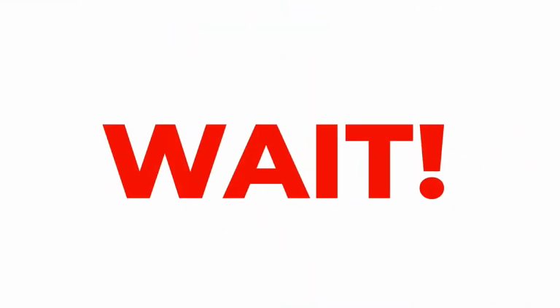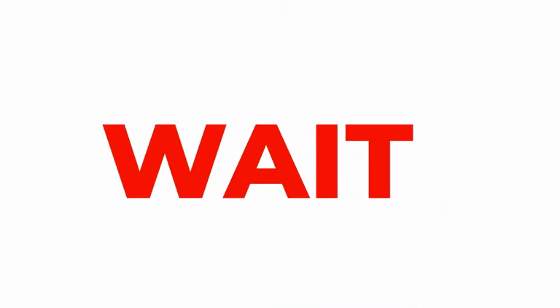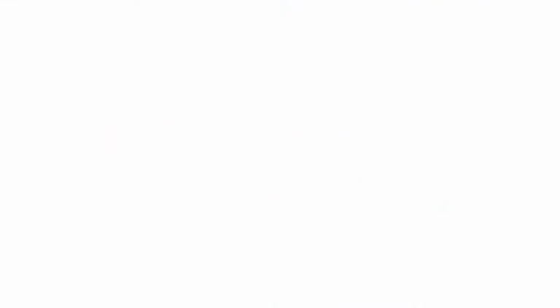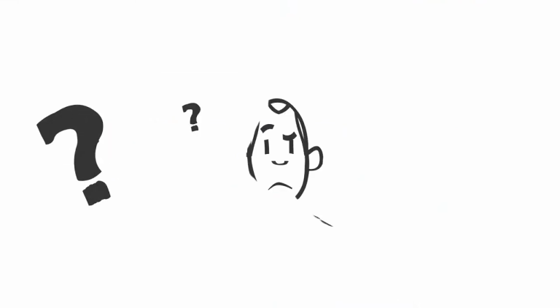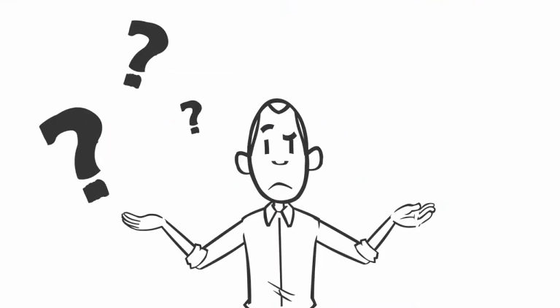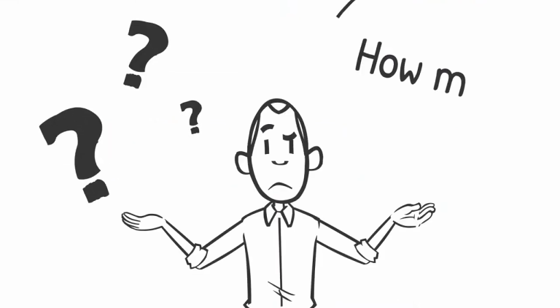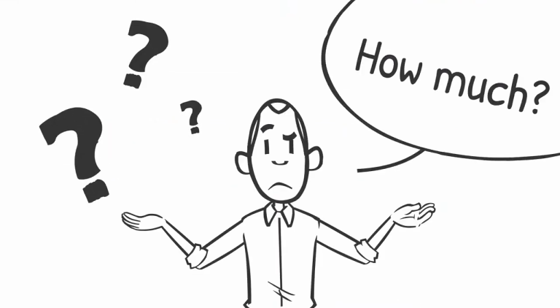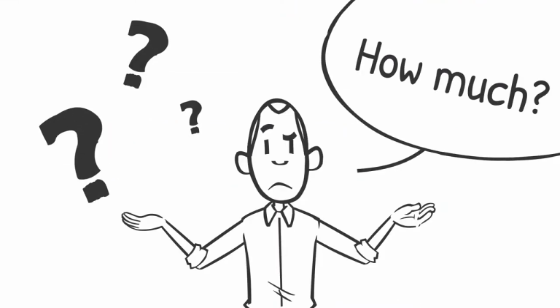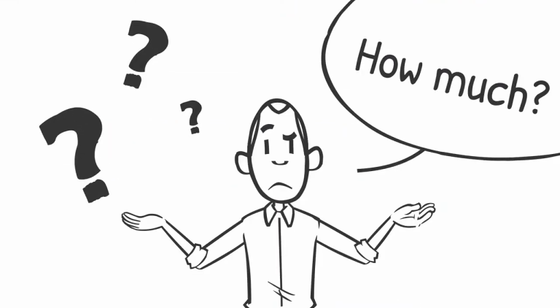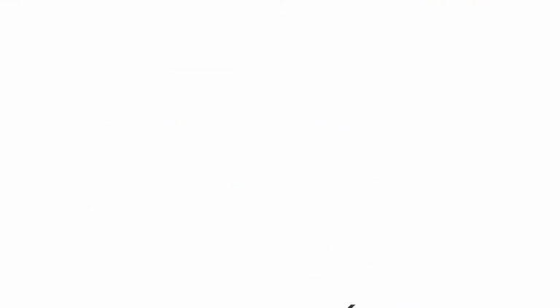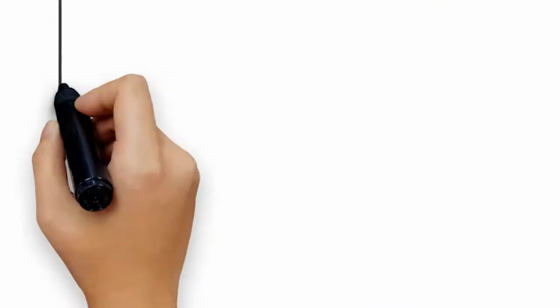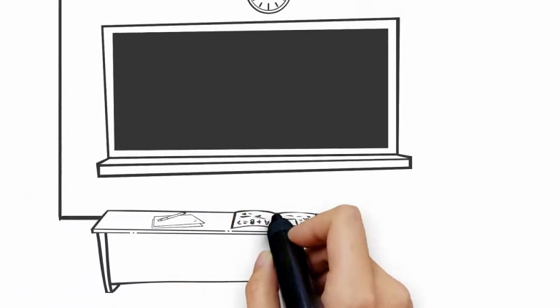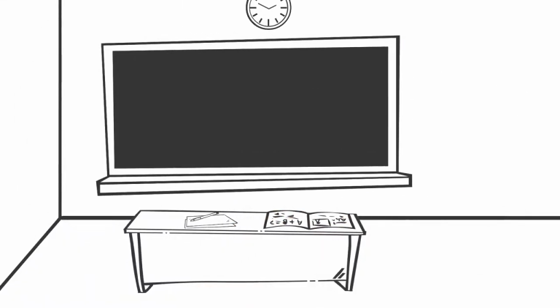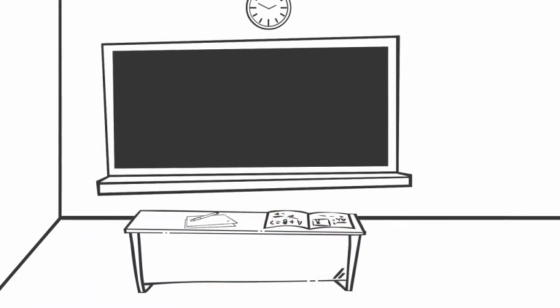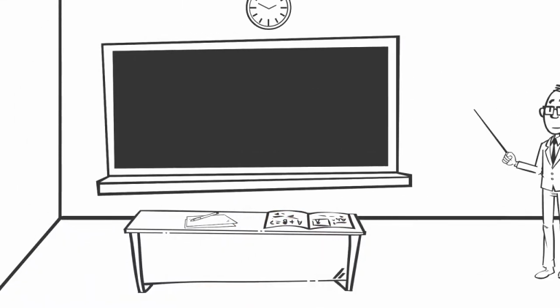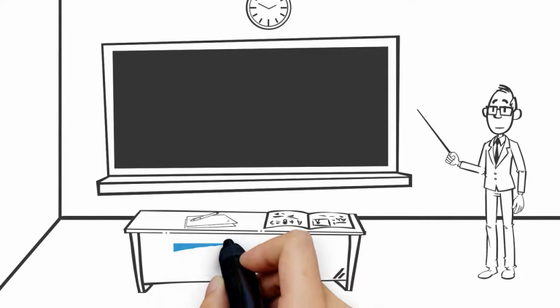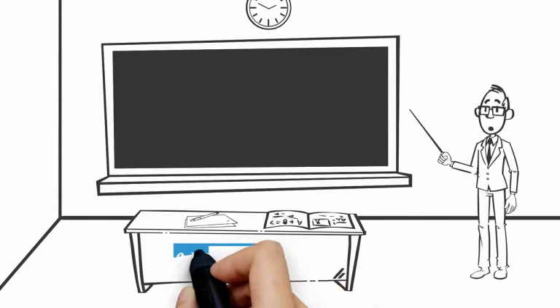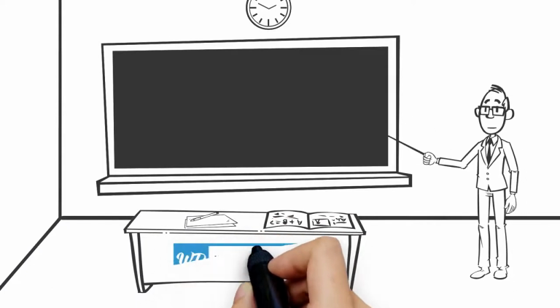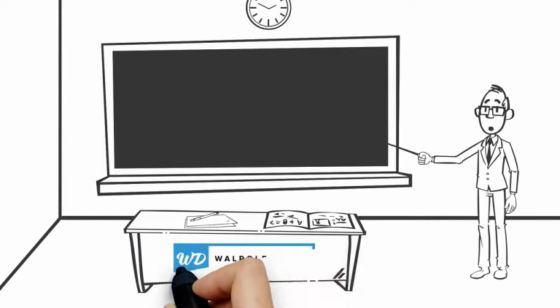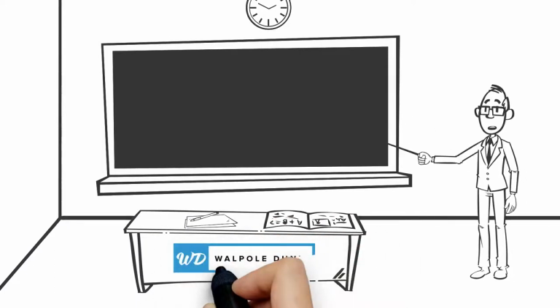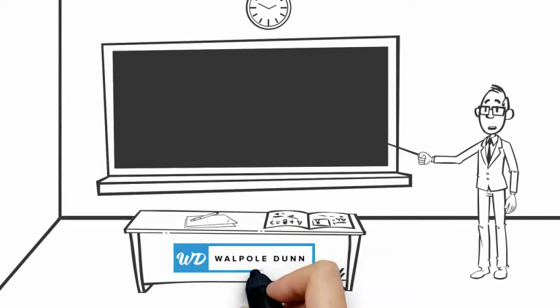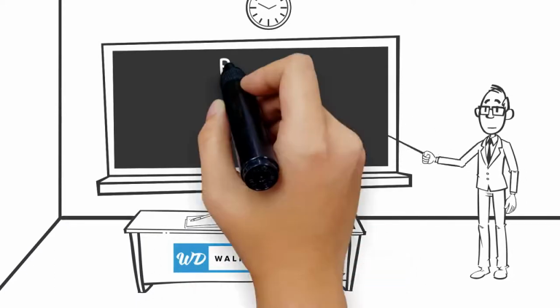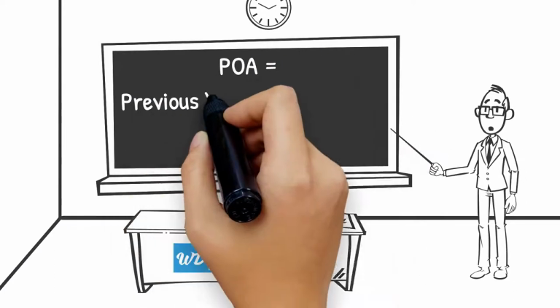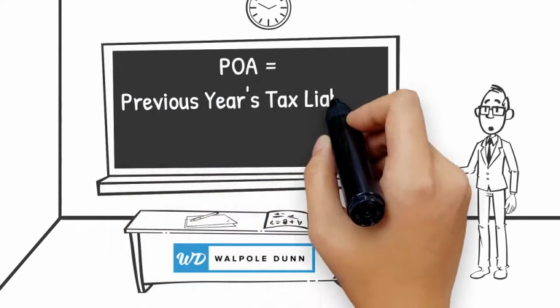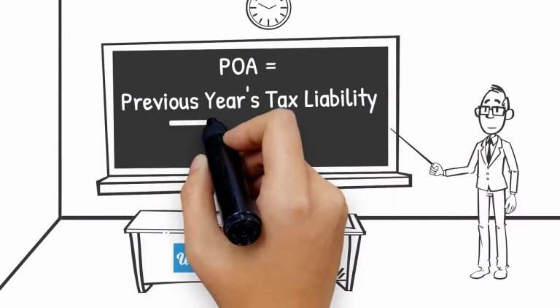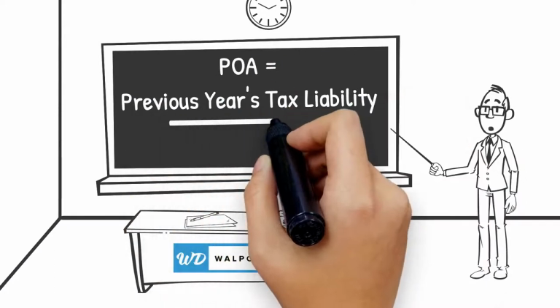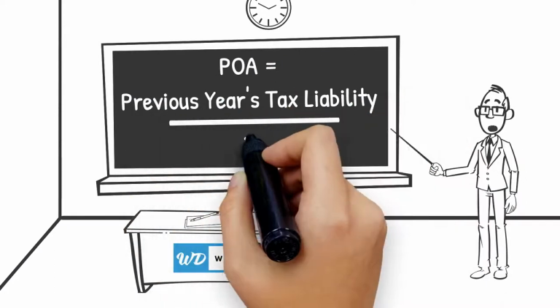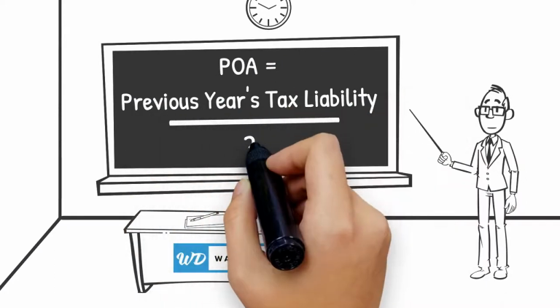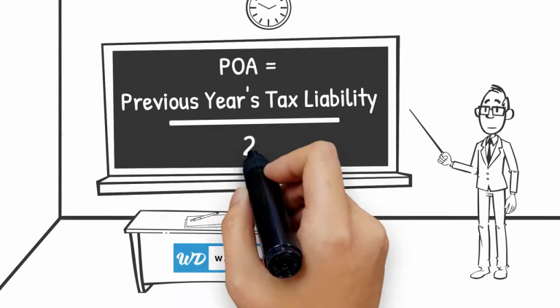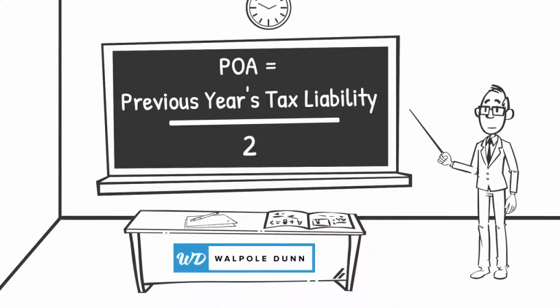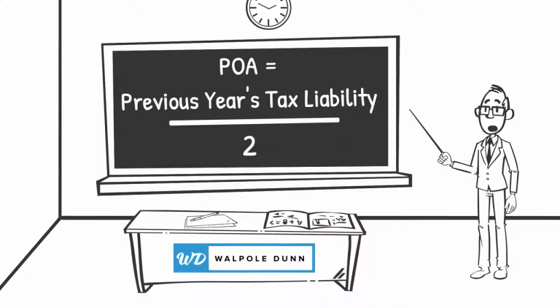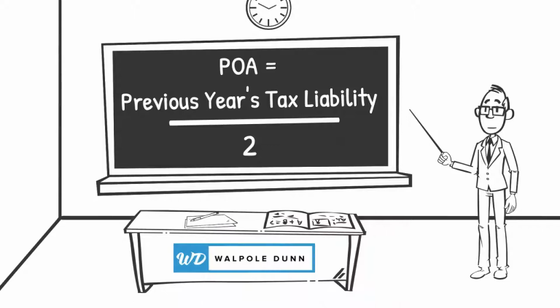How do I know how much to pay? The payments are calculated based on your most recent tax return. Each individual payment on account is half of your previous year's tax liability.